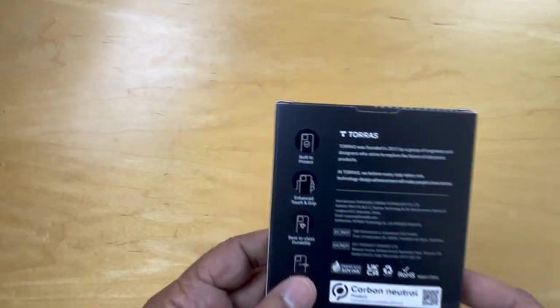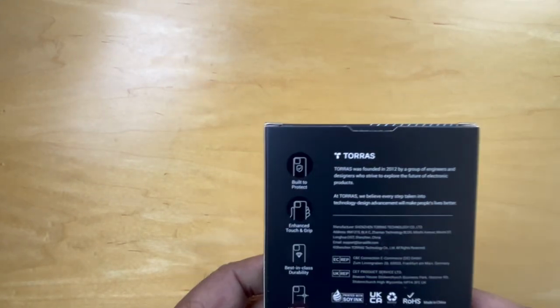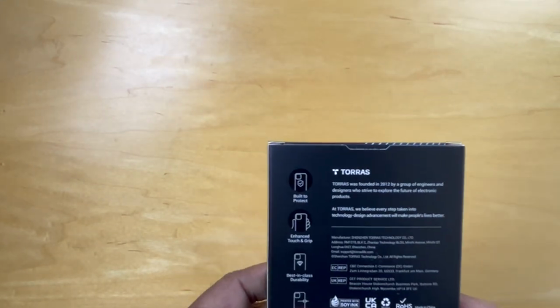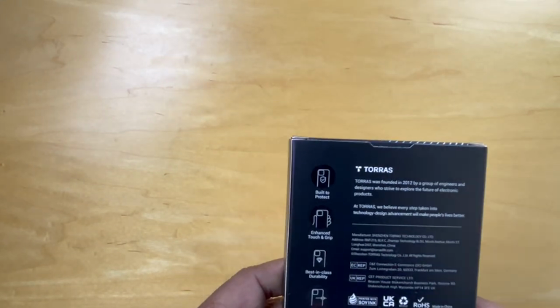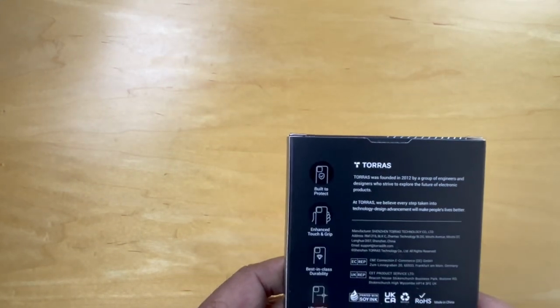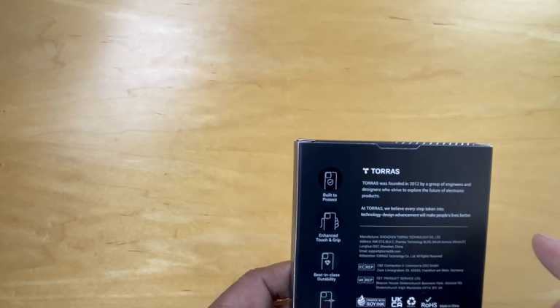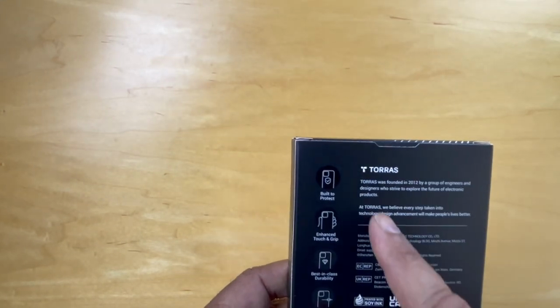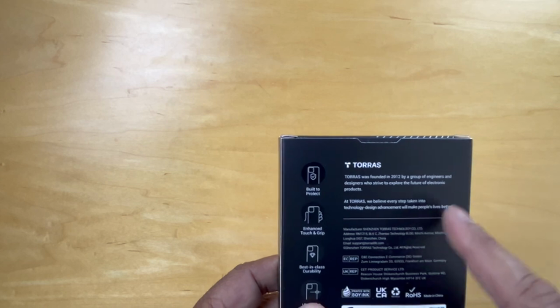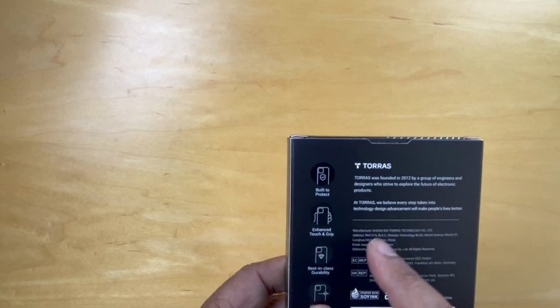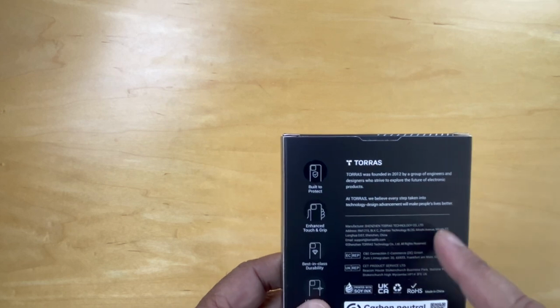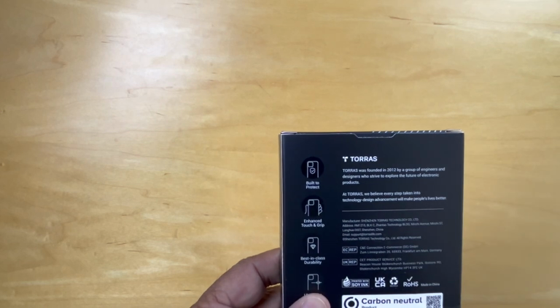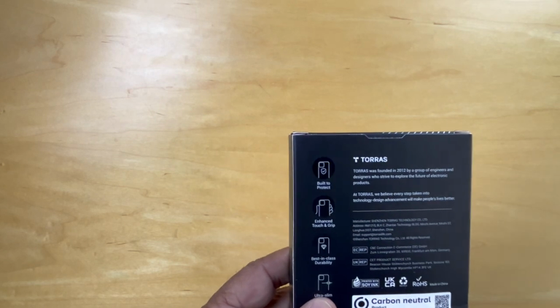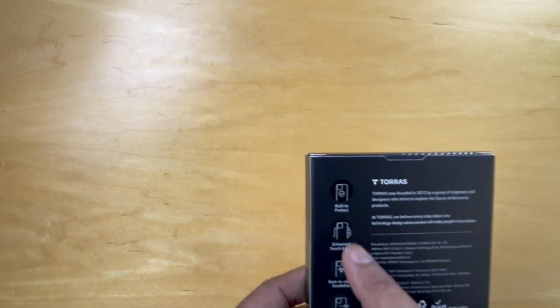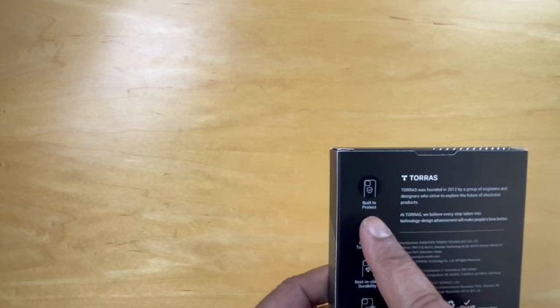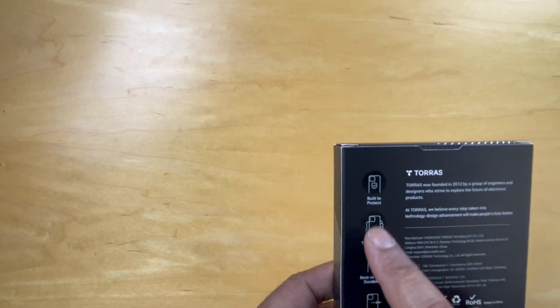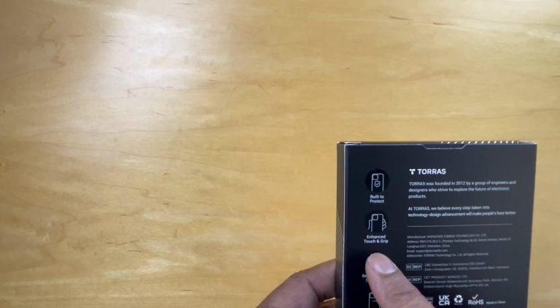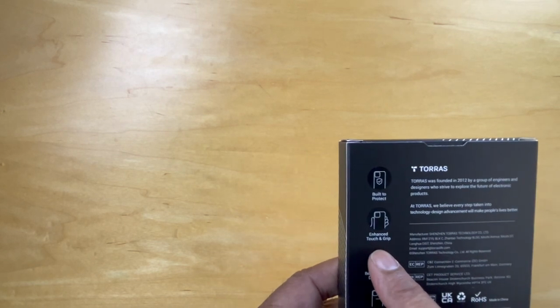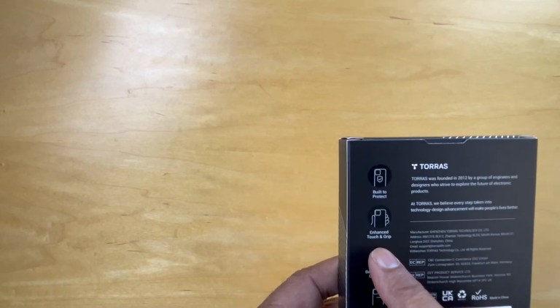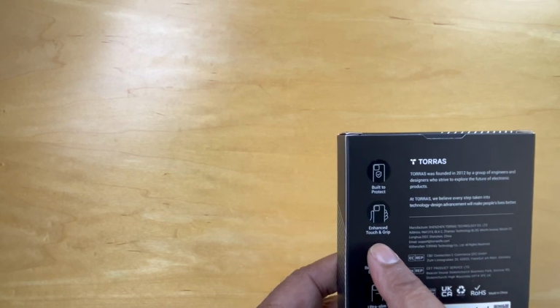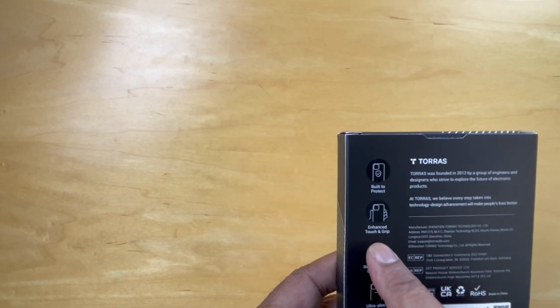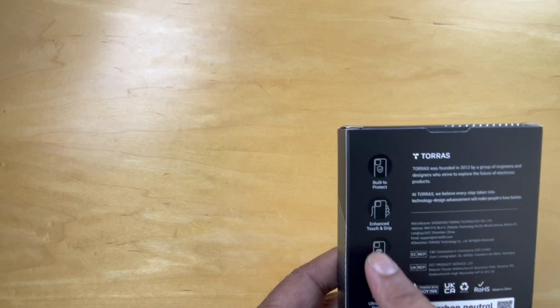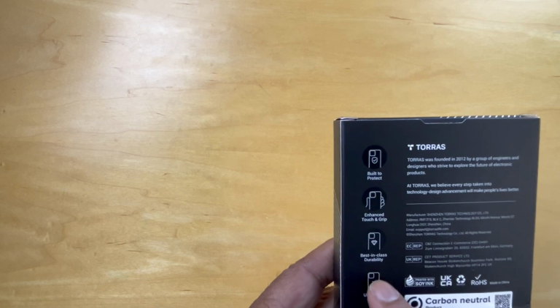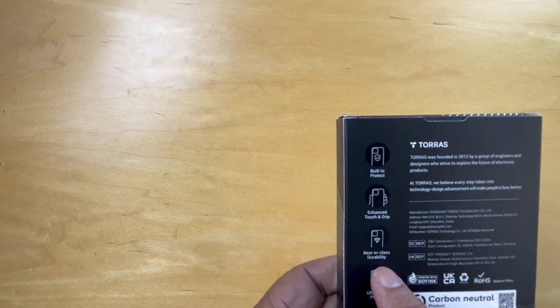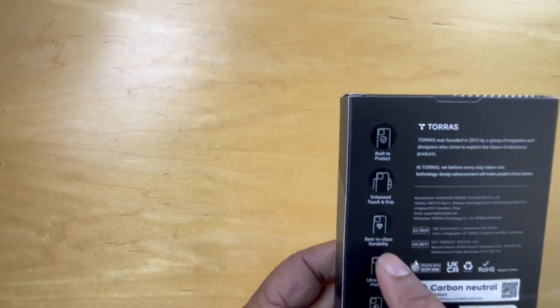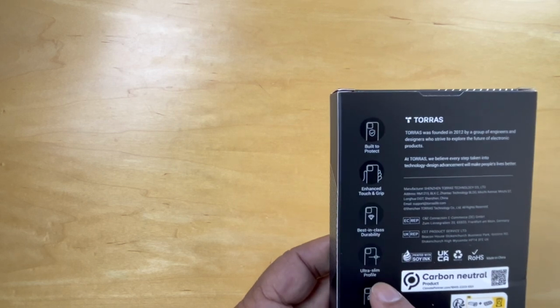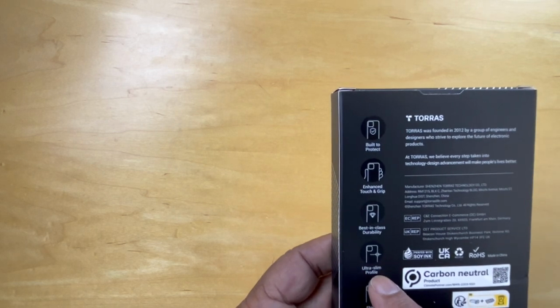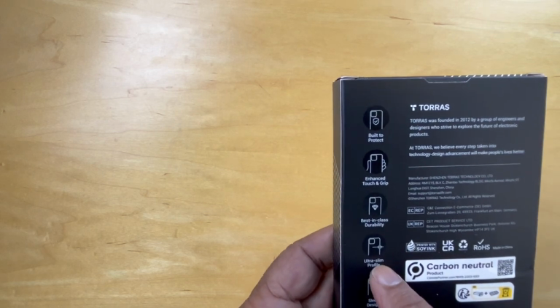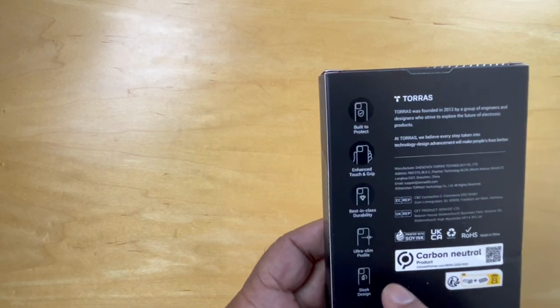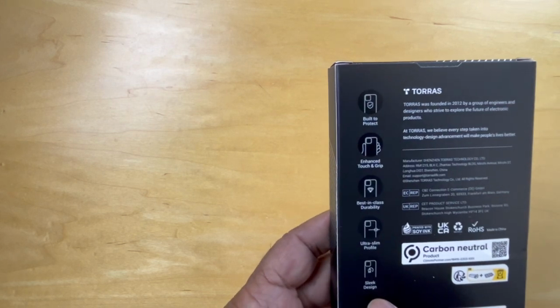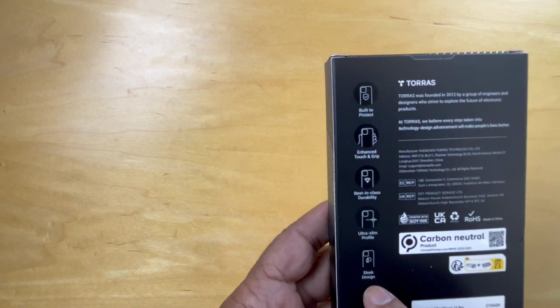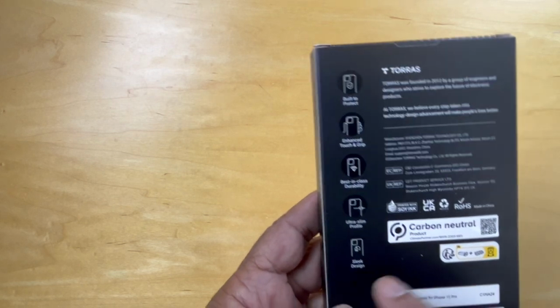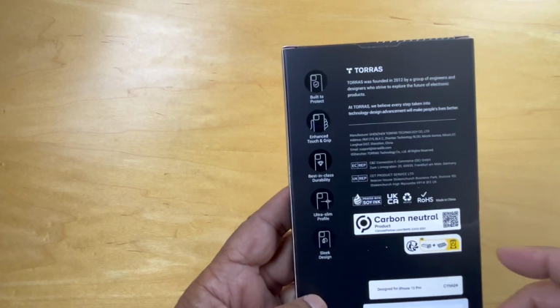On the back, it describes the history of when it was founded, and it talks about: built to protect, enhanced touch and grip, durability, ultra-slim profile, and a sleek design.